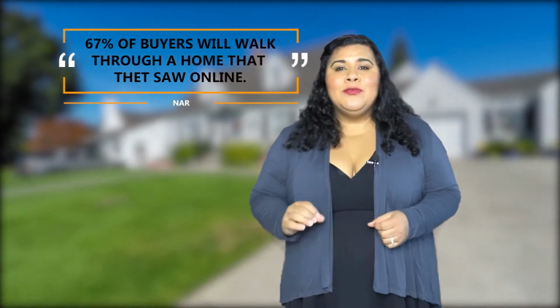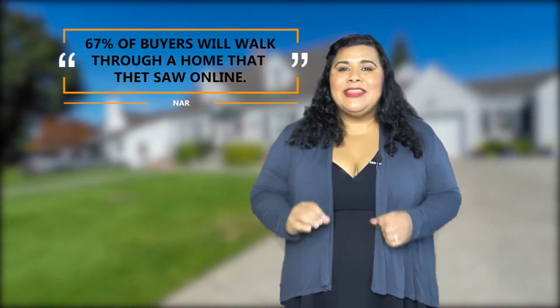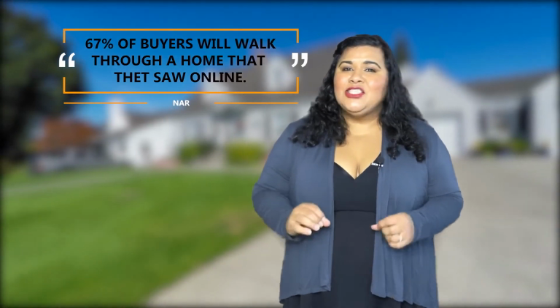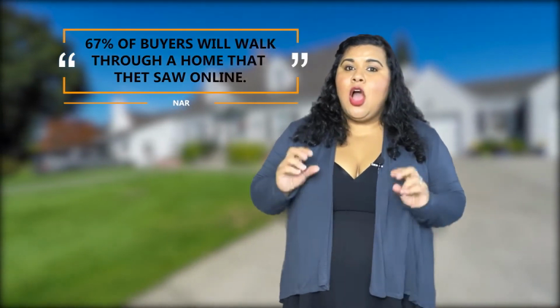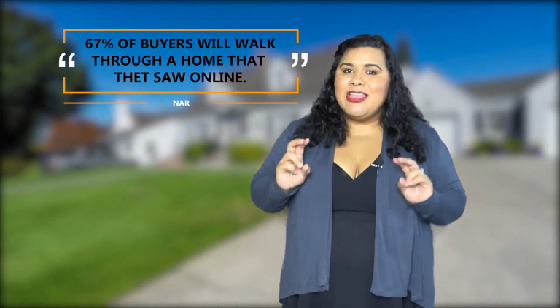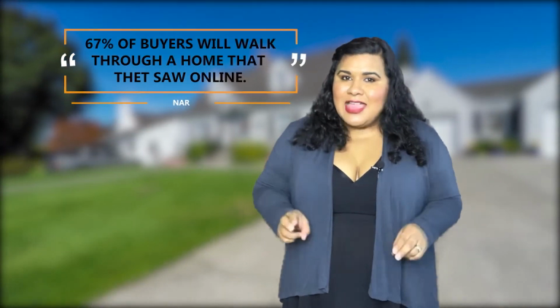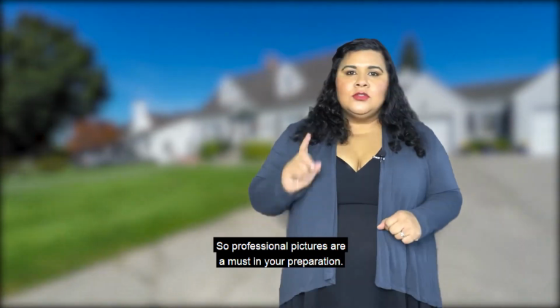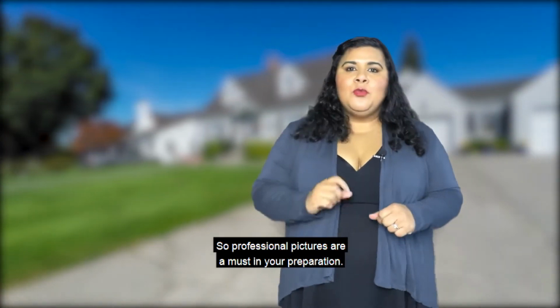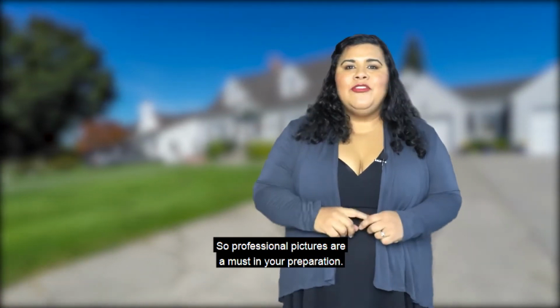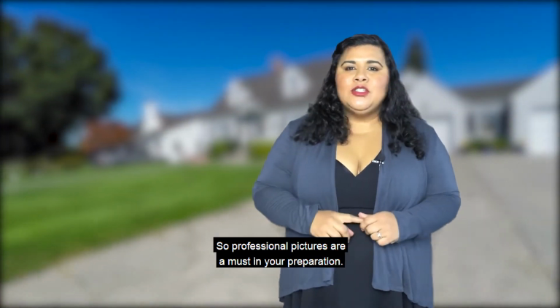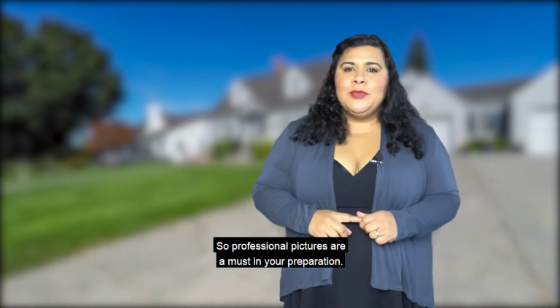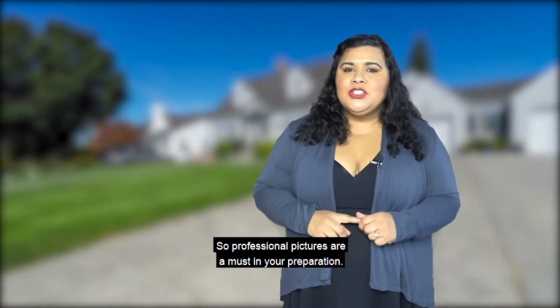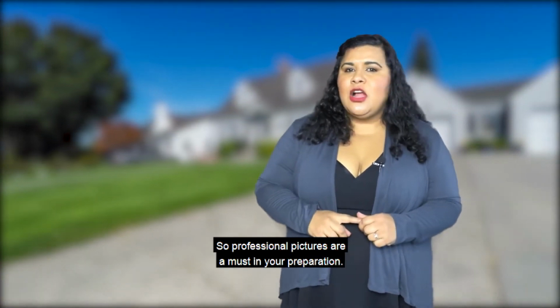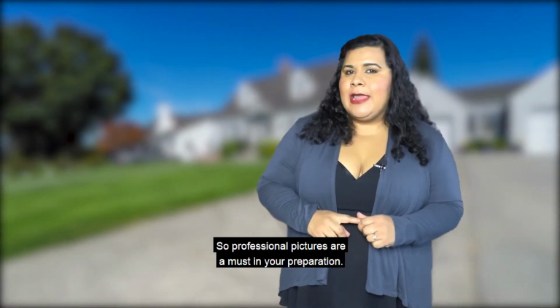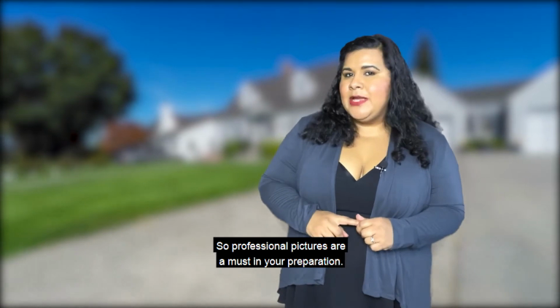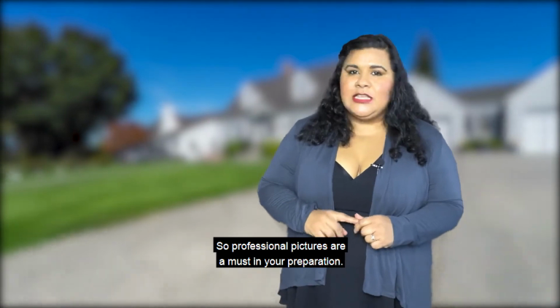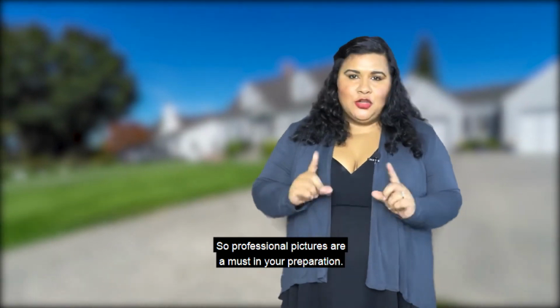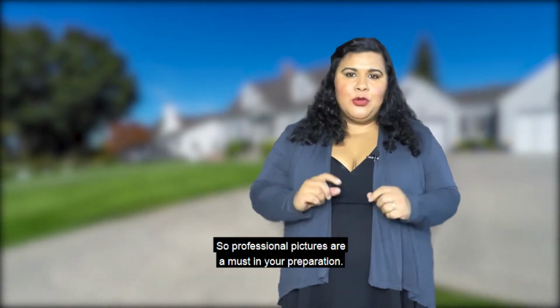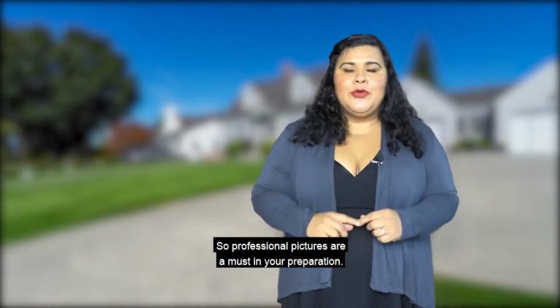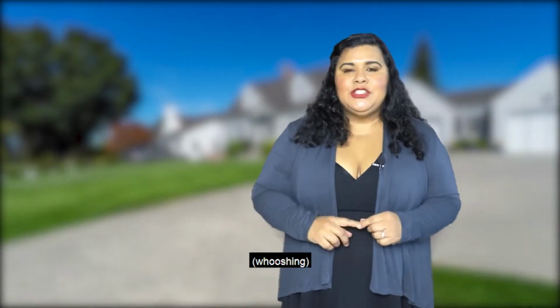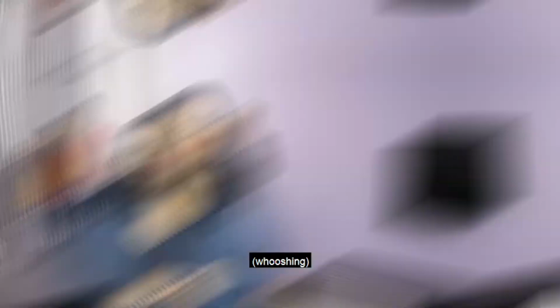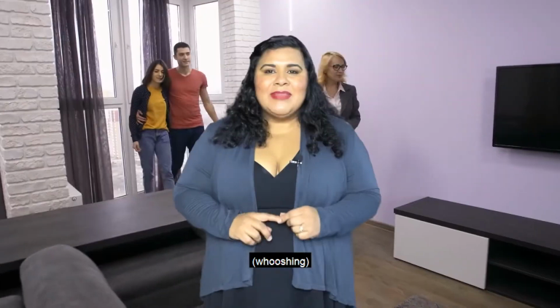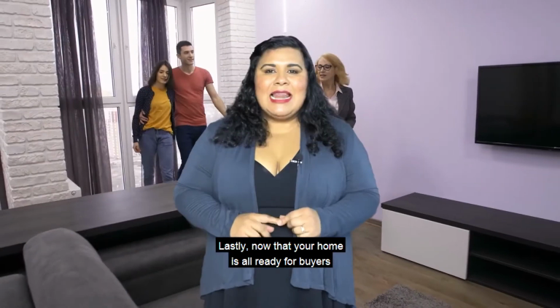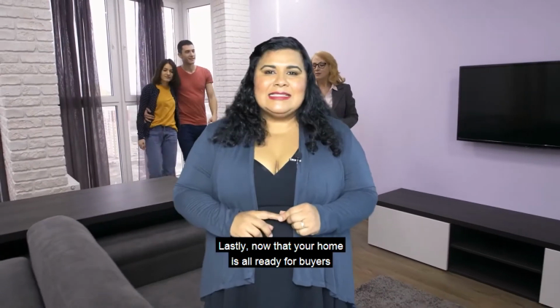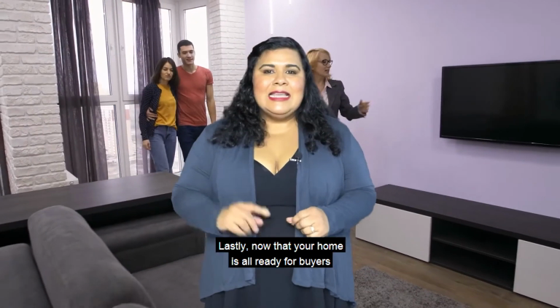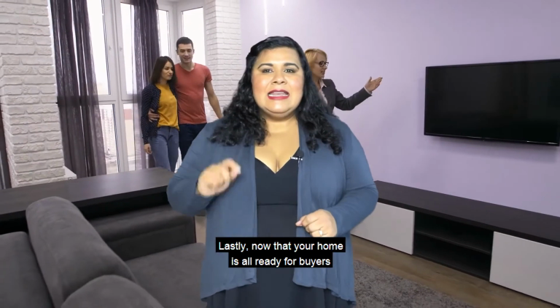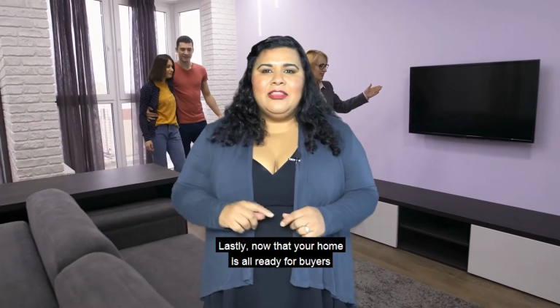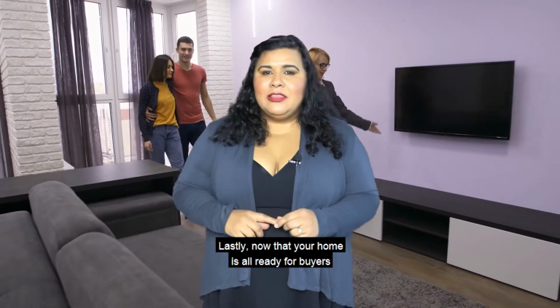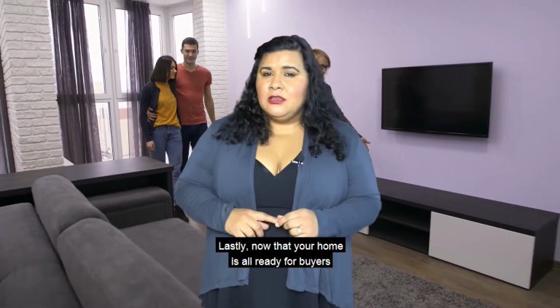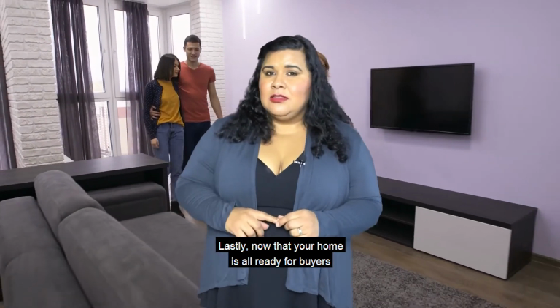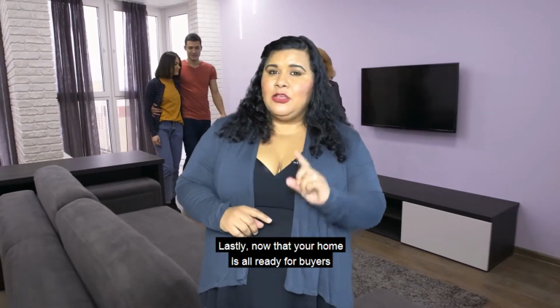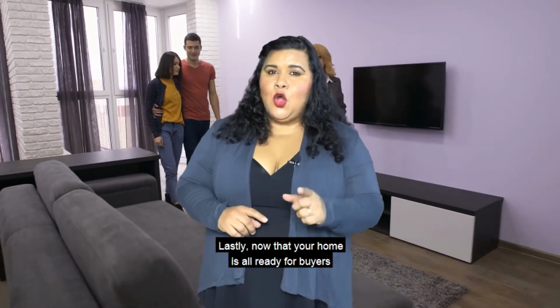According to the National Association of Realtors, 67% of buyers will walk through a home that they saw online, so professional pictures are a must in your preparation.